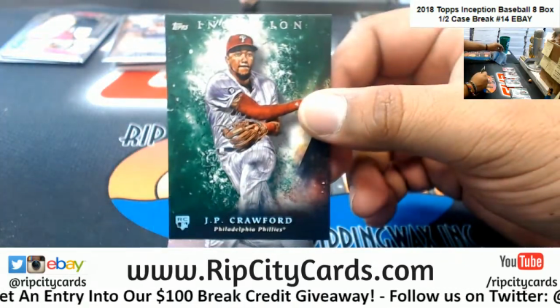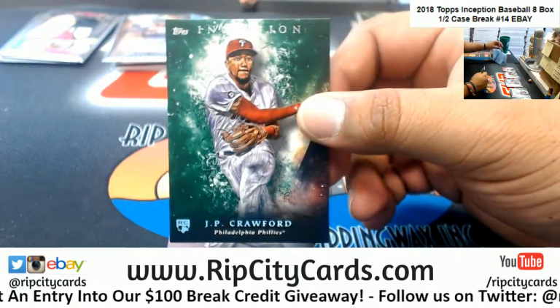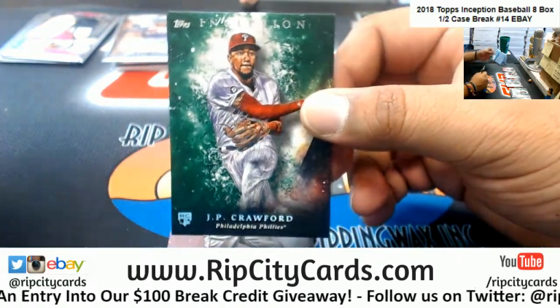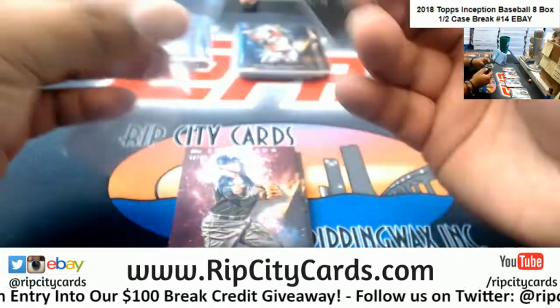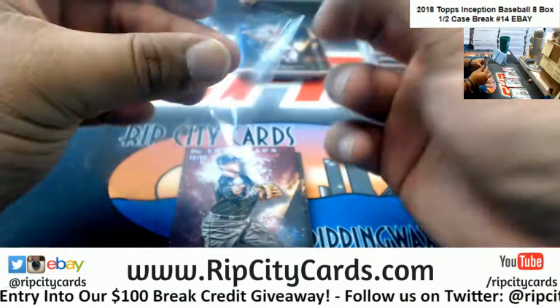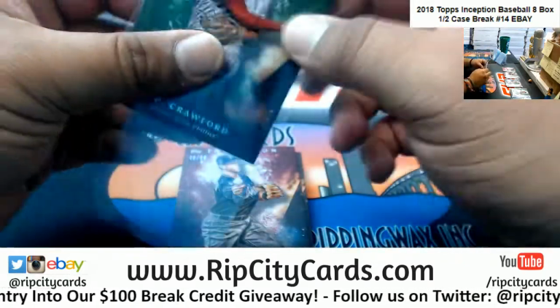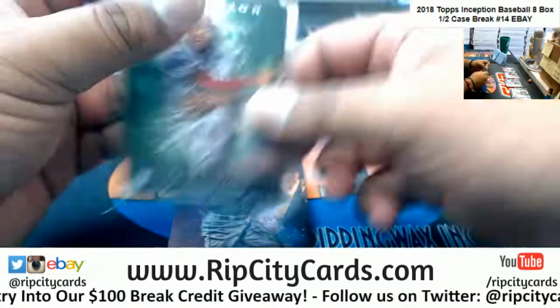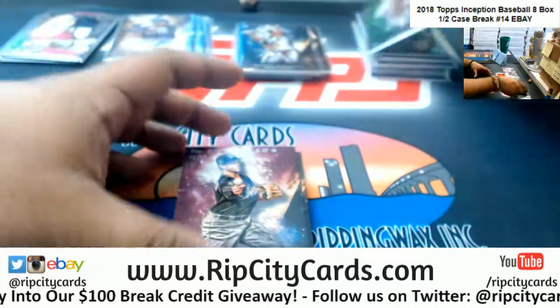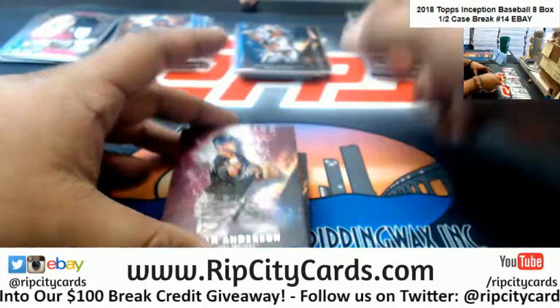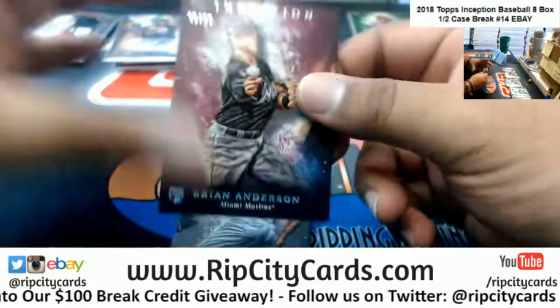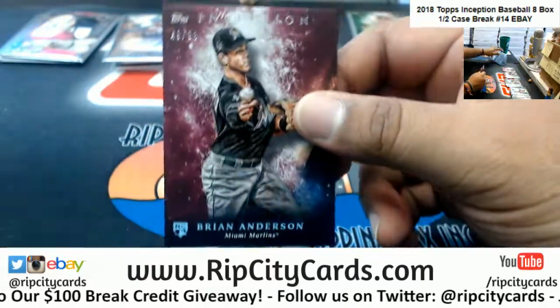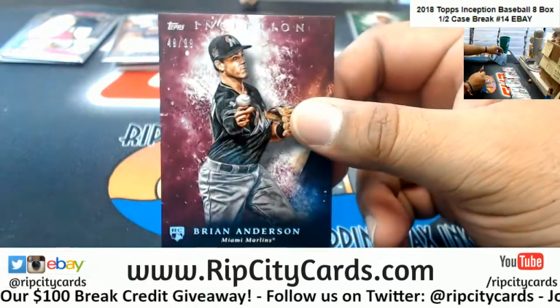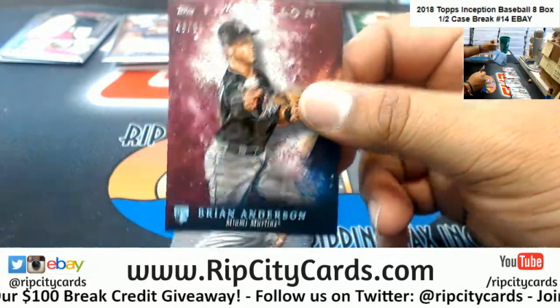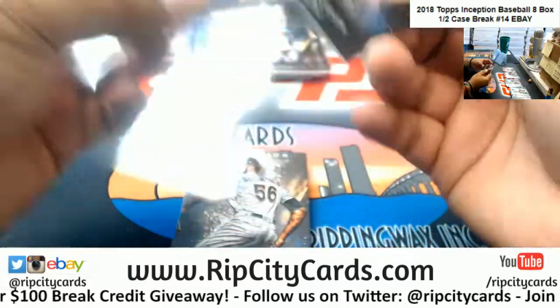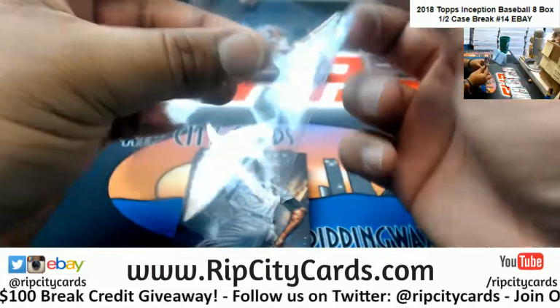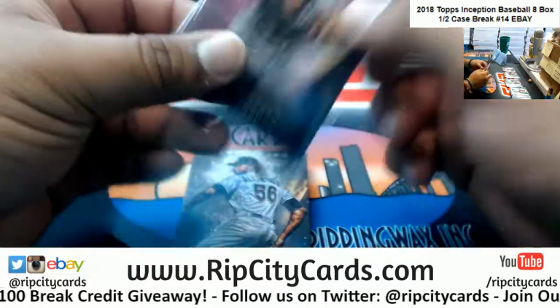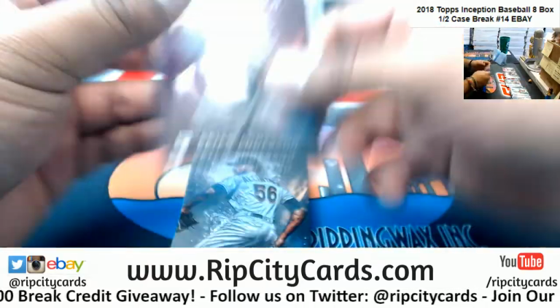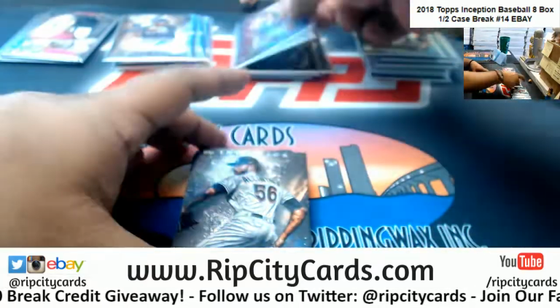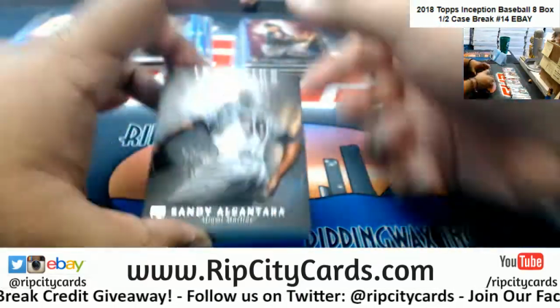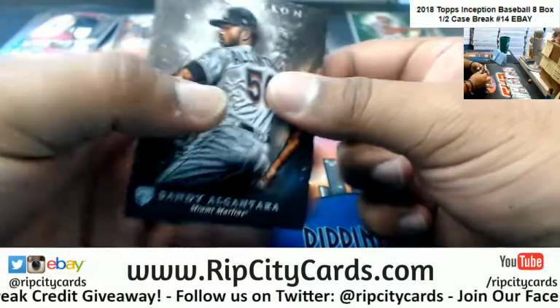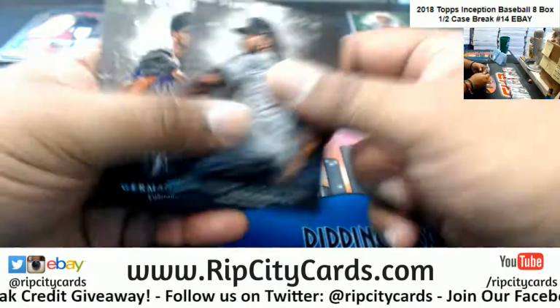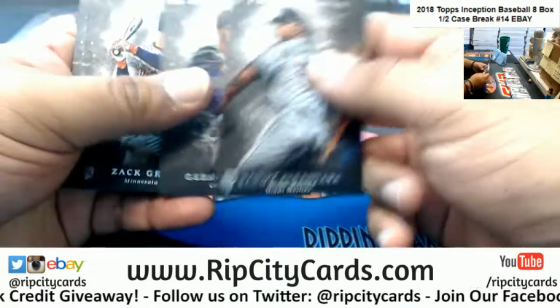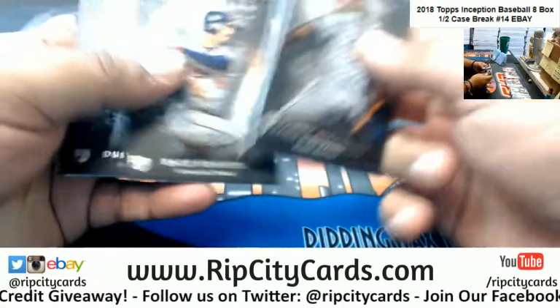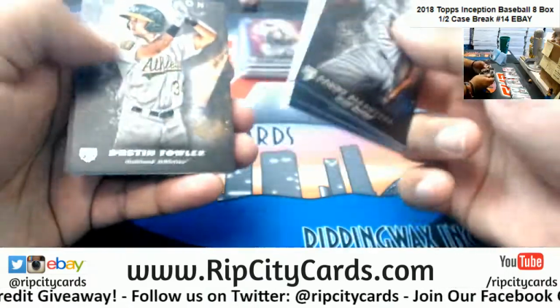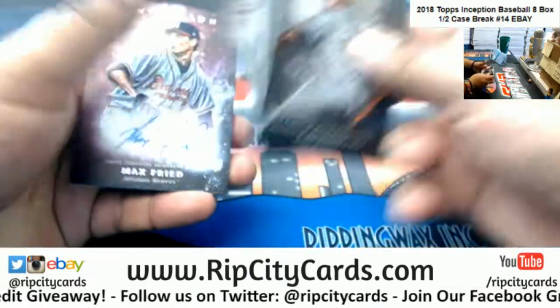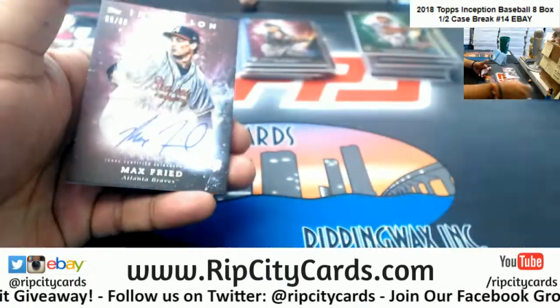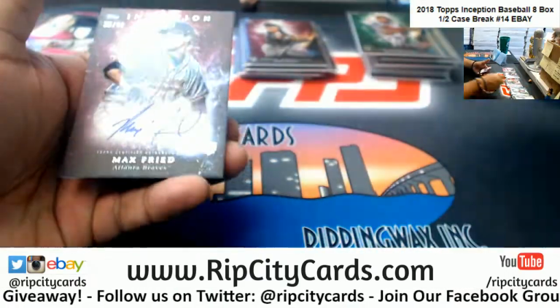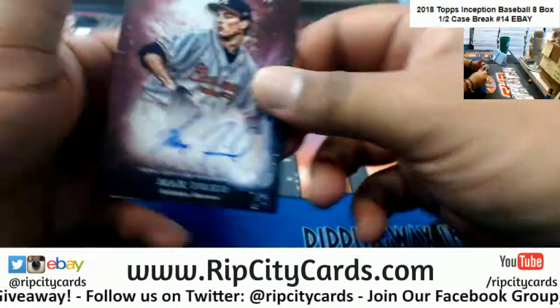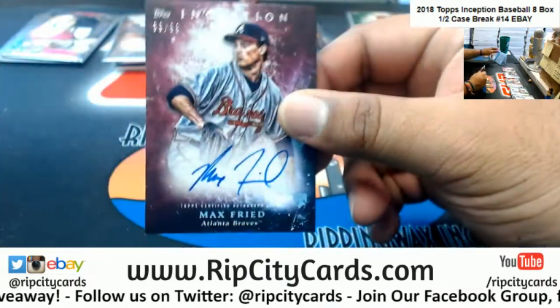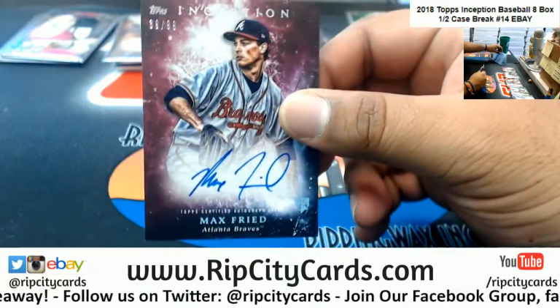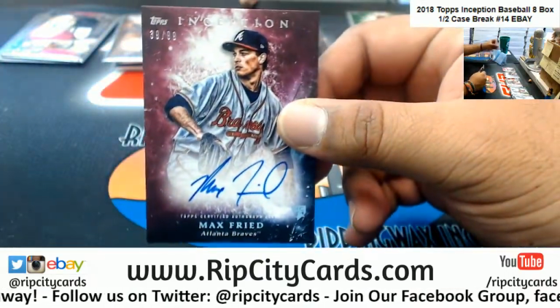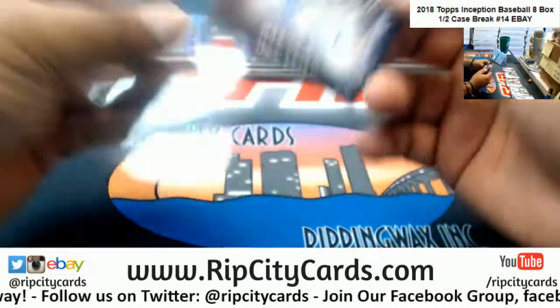Crawford, Phillies, green. Anderson, Marlins, numbered to 99. Nothing else there. And a Max Fried numbered to 99 for the Braves.